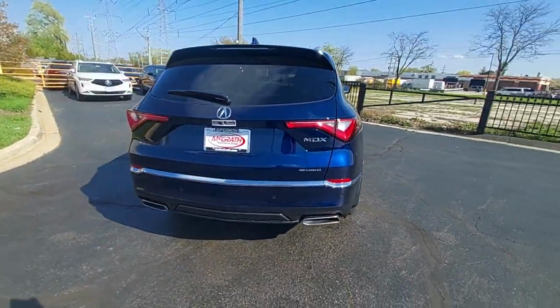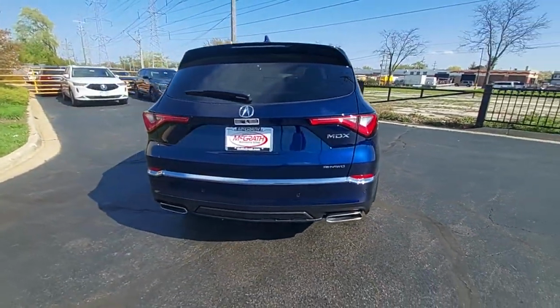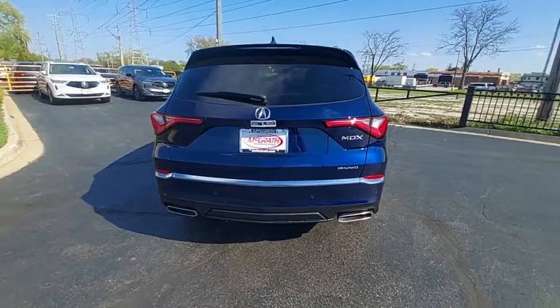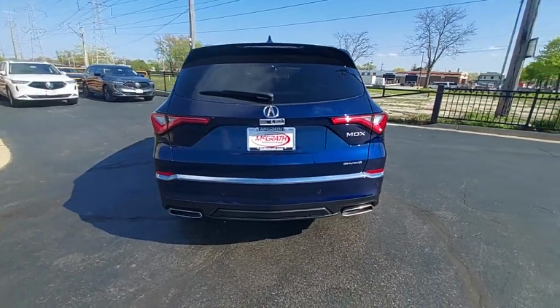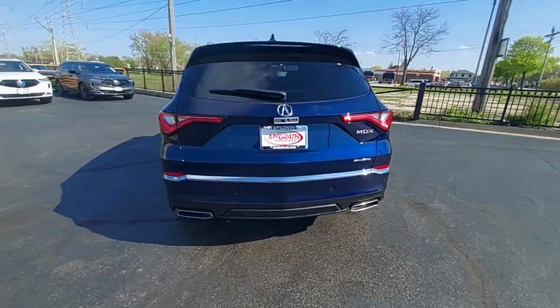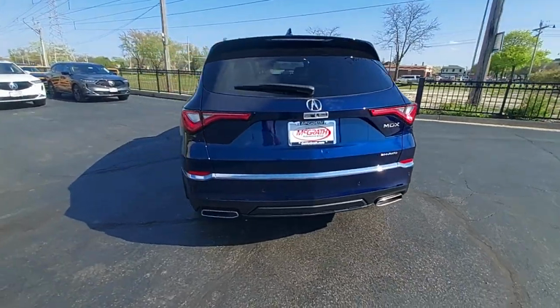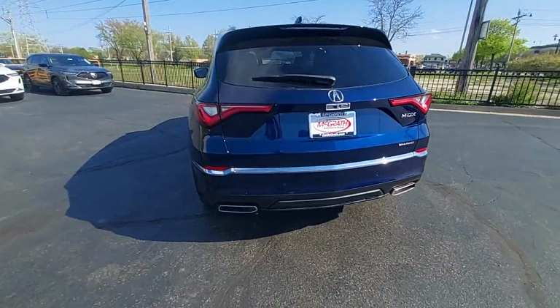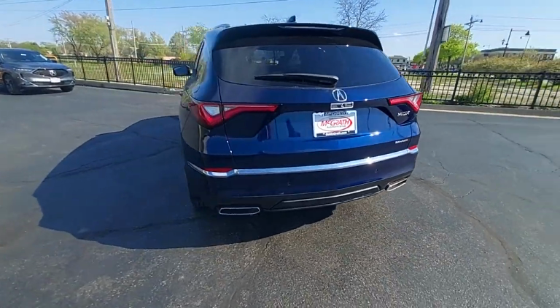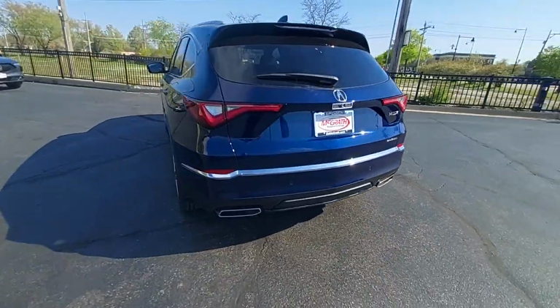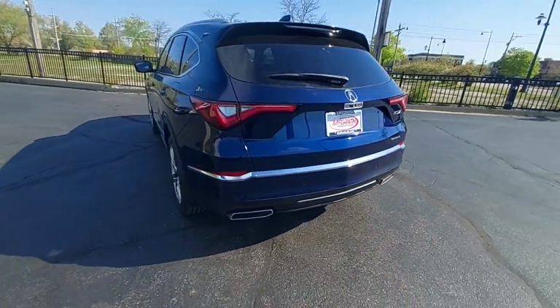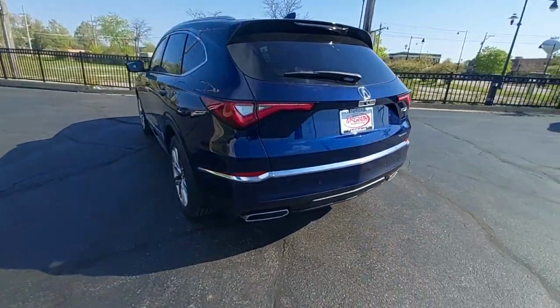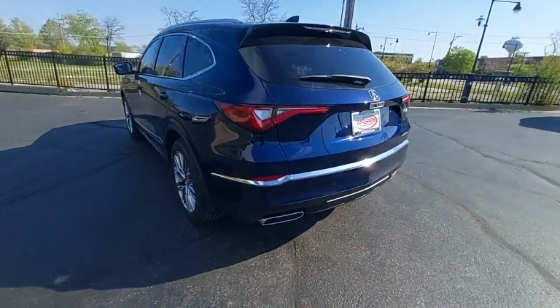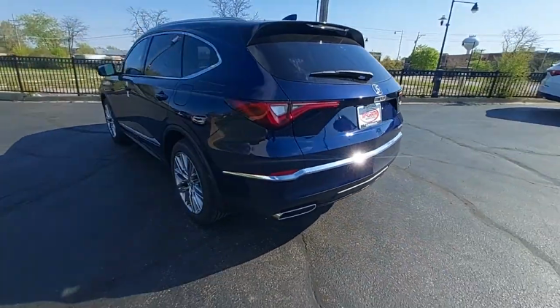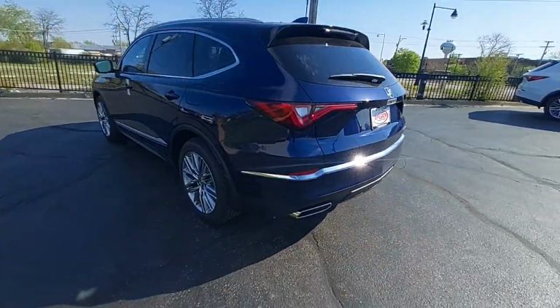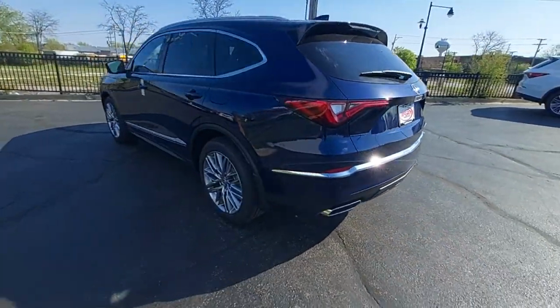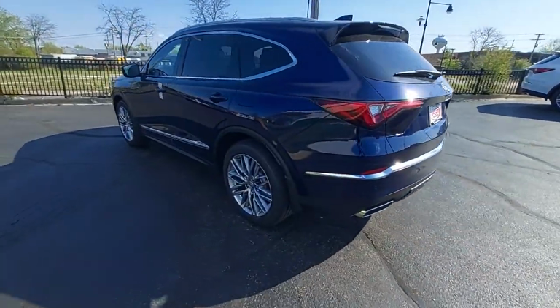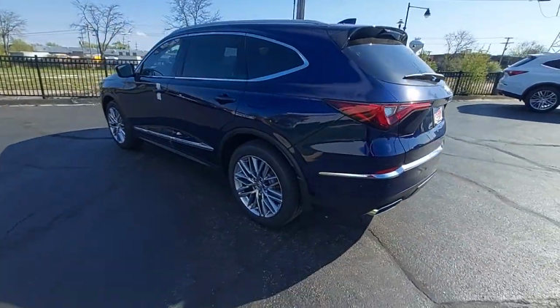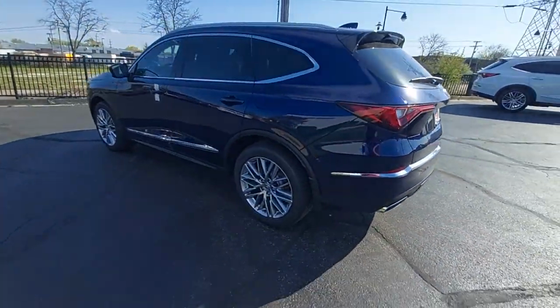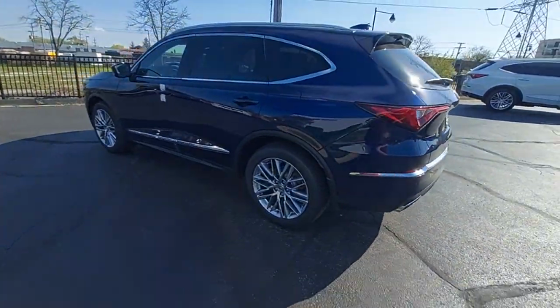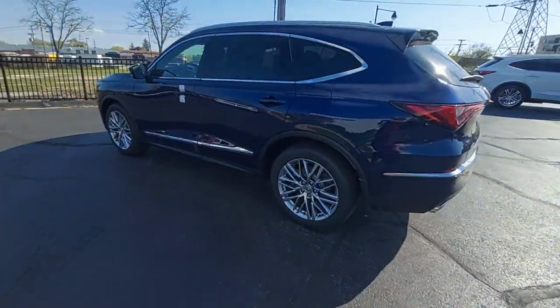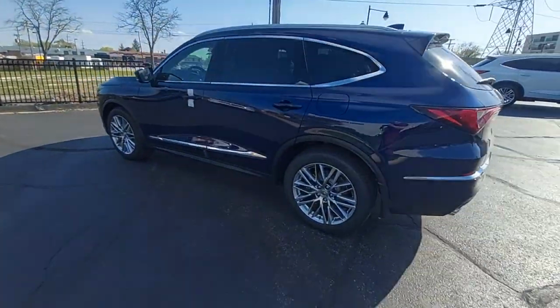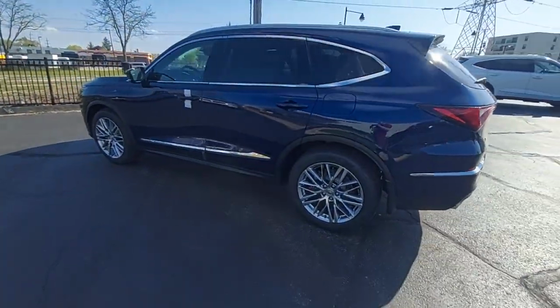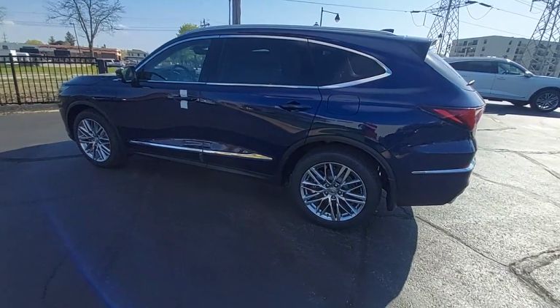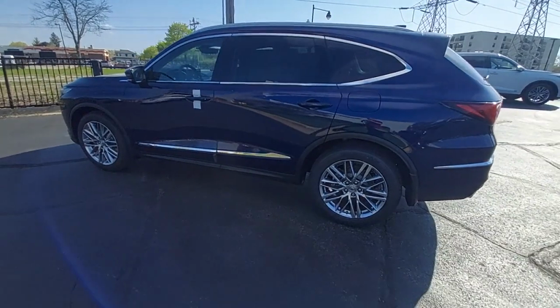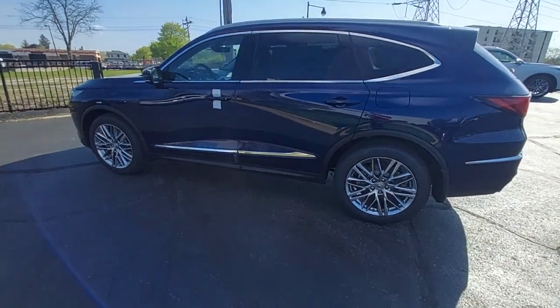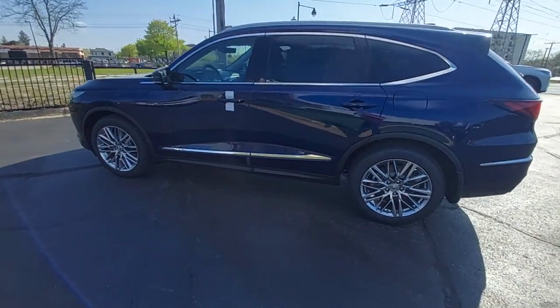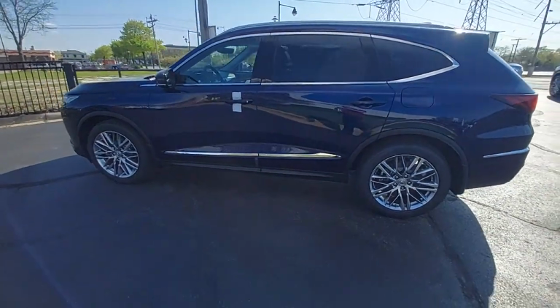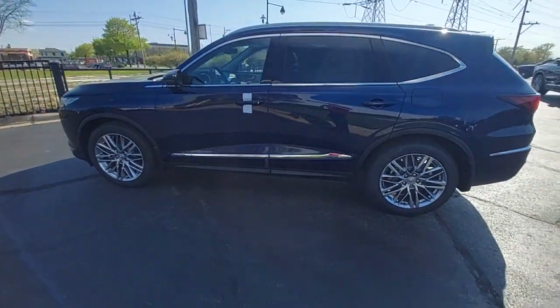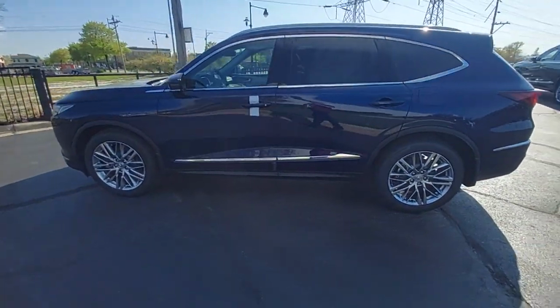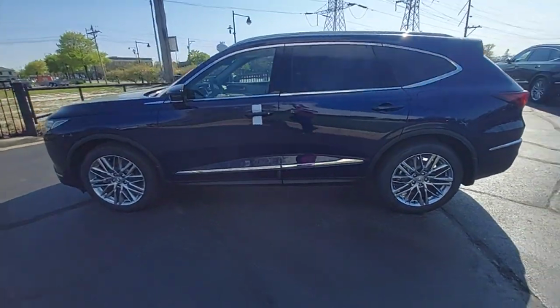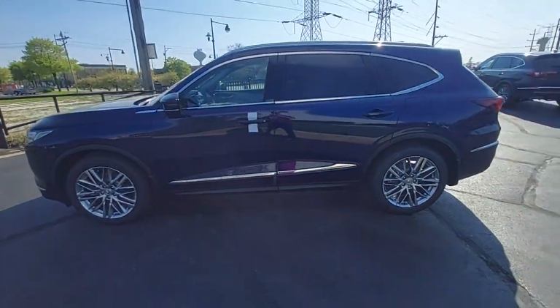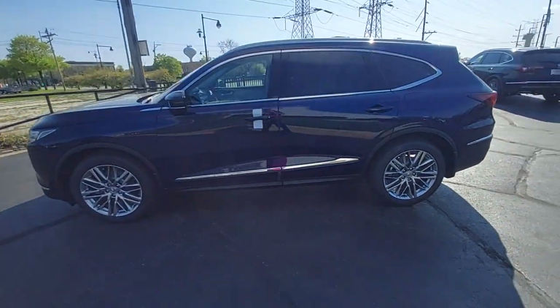Keyless start. See for yourself why the MDX is the best-selling third-row luxury SUV of all time. Take a test drive today.